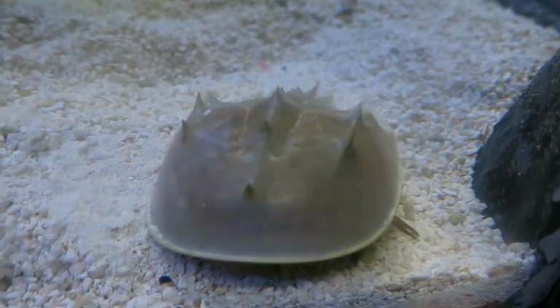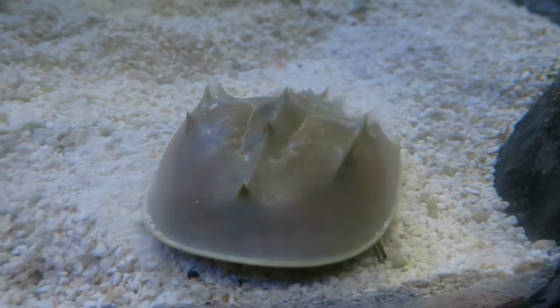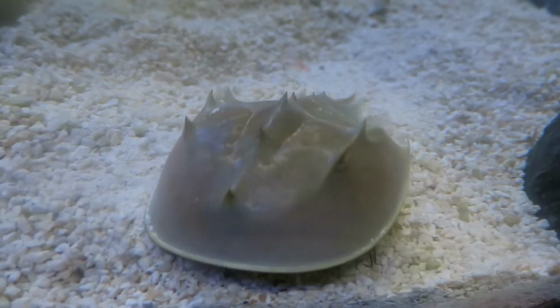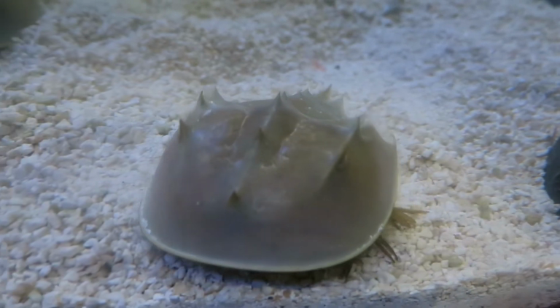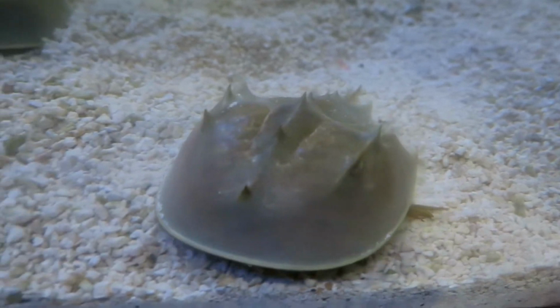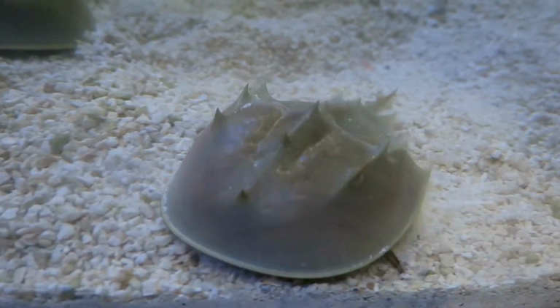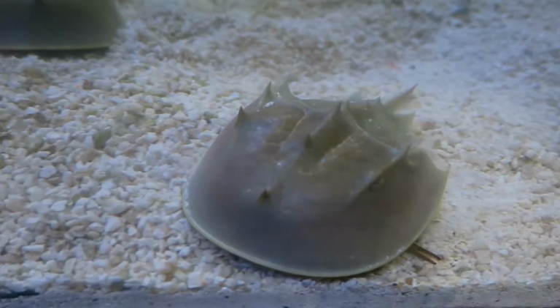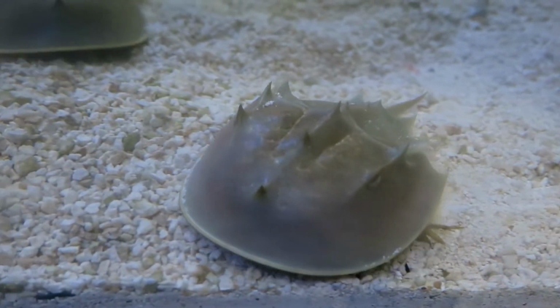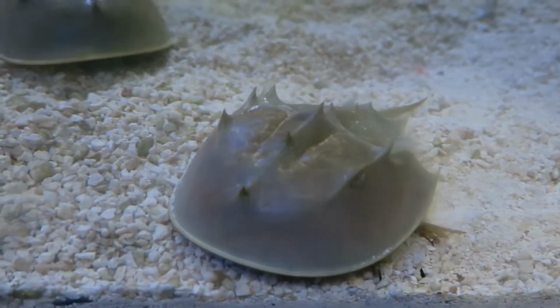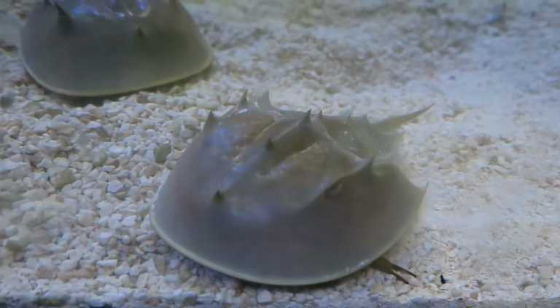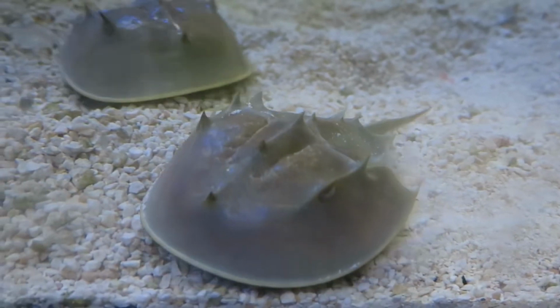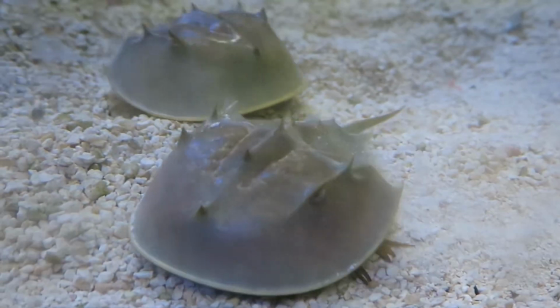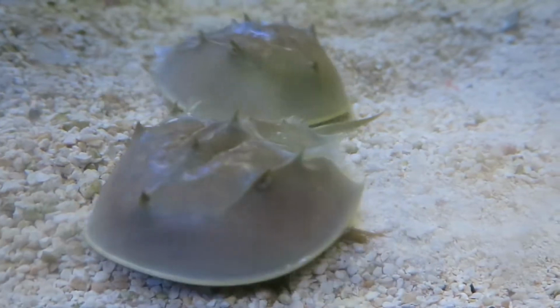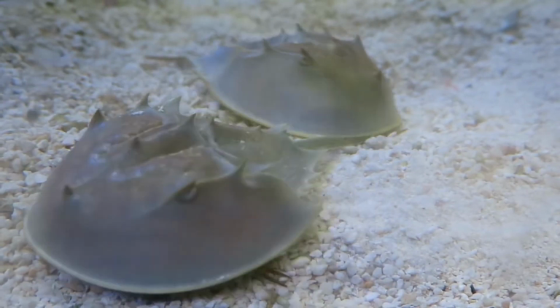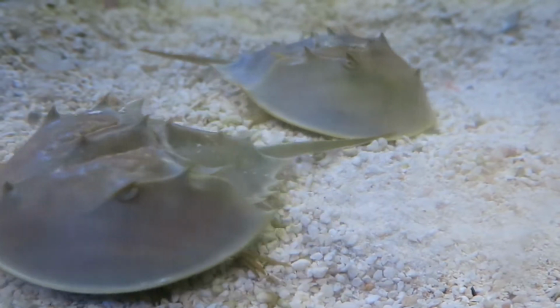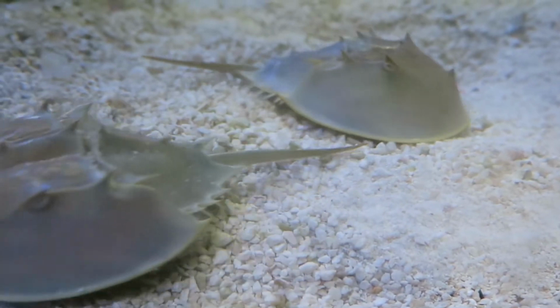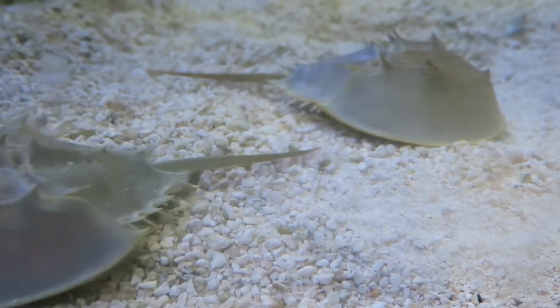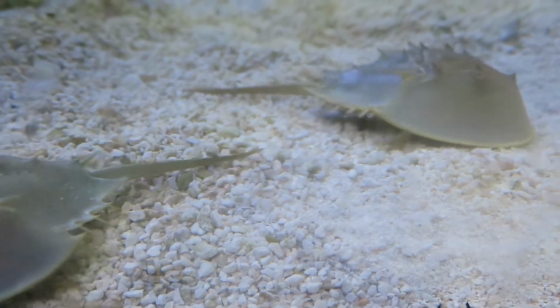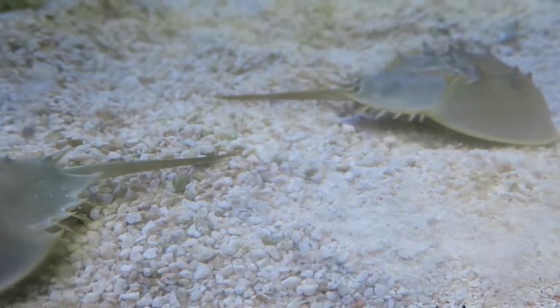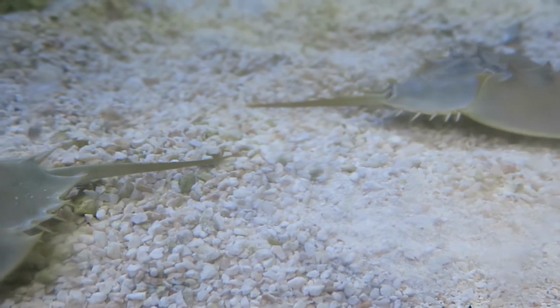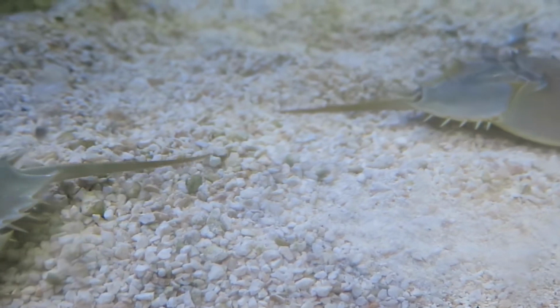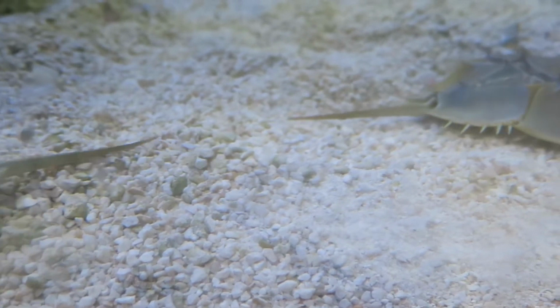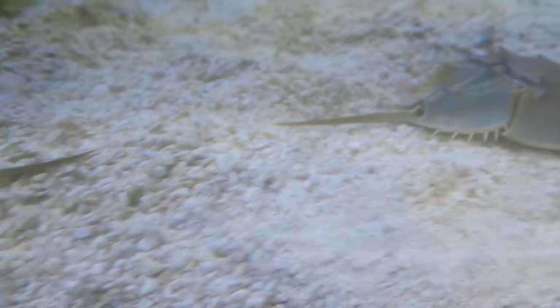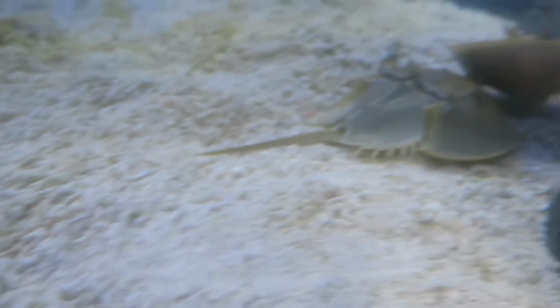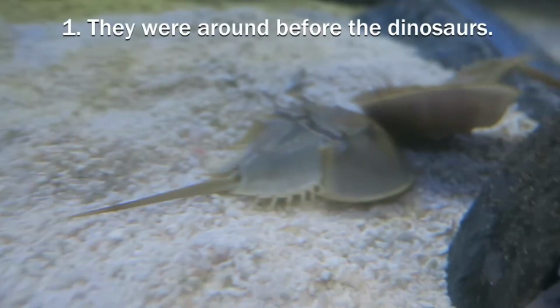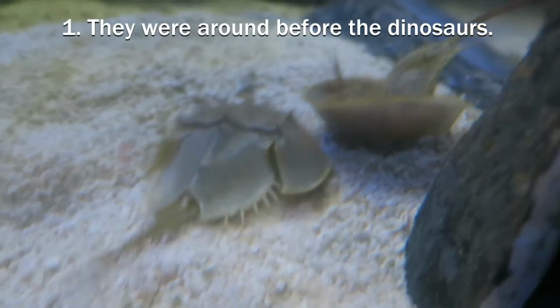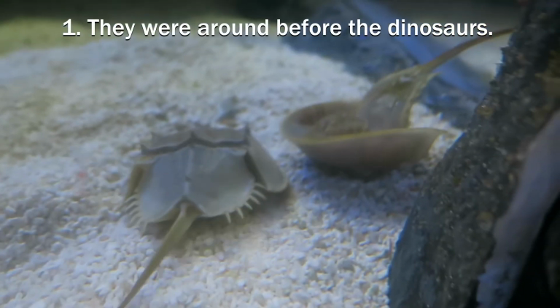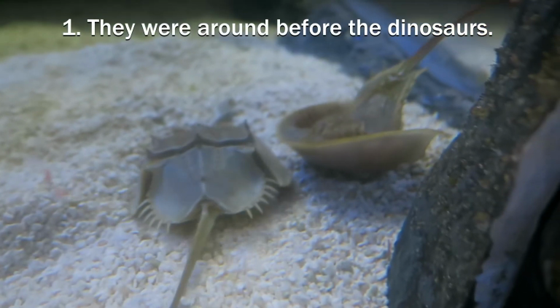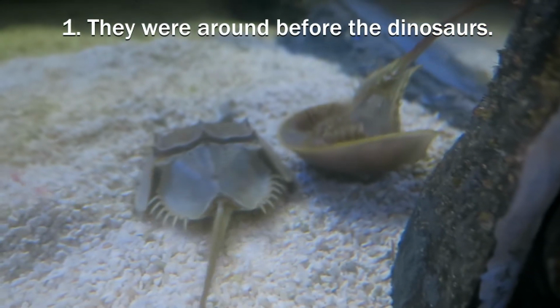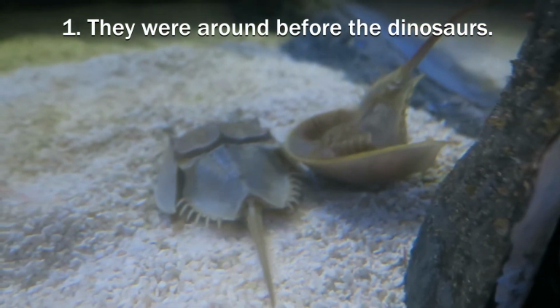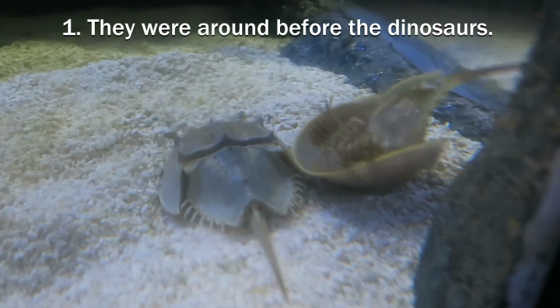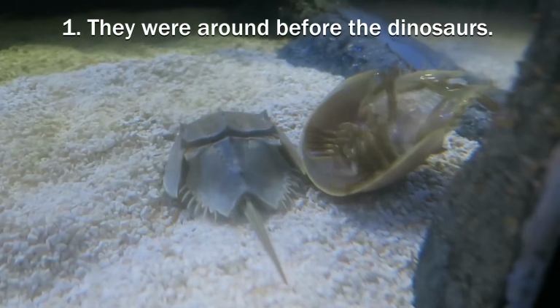Tracing the ancestry of these invertebrates would result in a massive family tree. Horseshoe crabs have been around for hundreds of millions of years, predating even the dinosaurs.